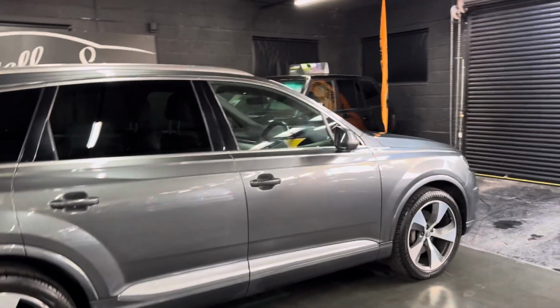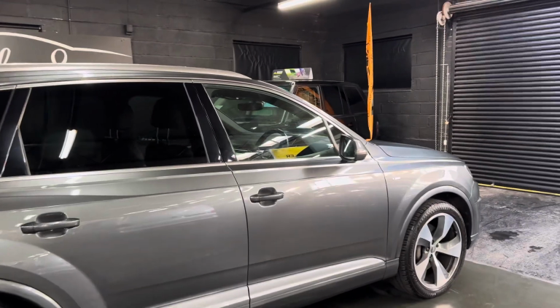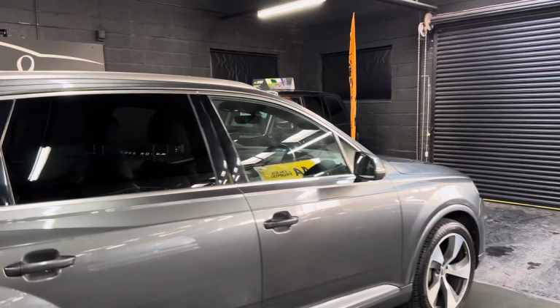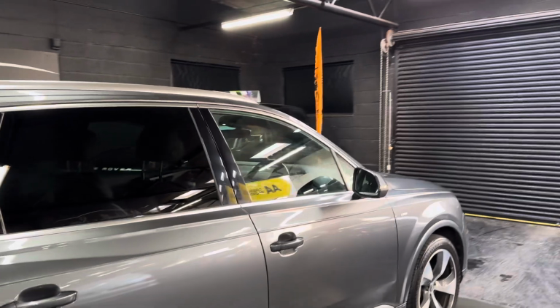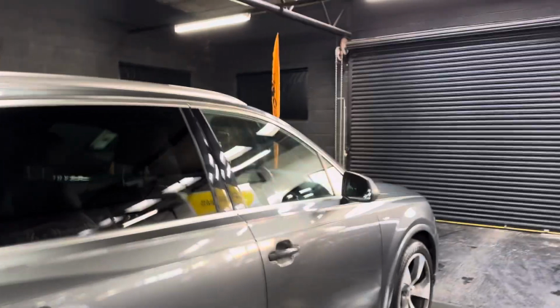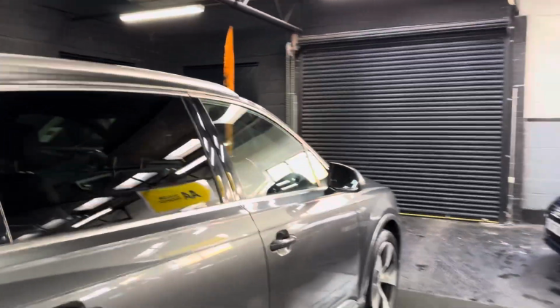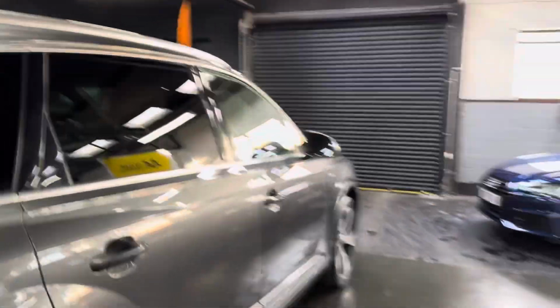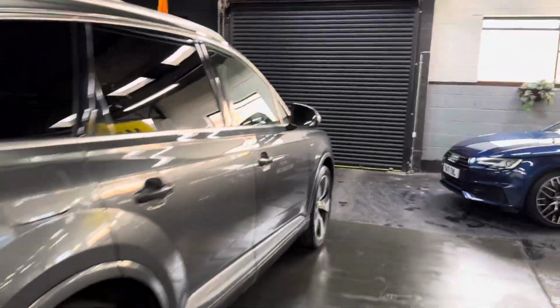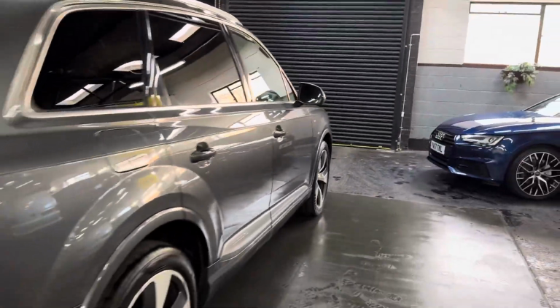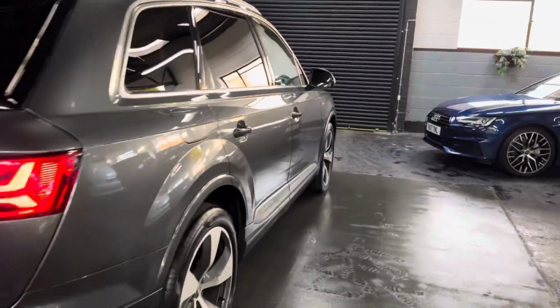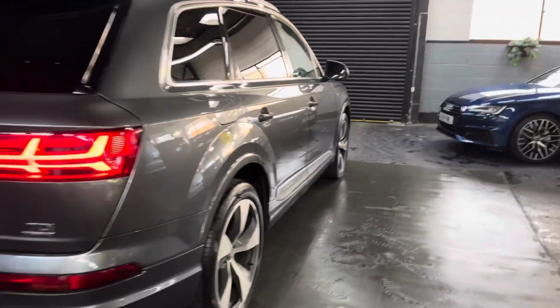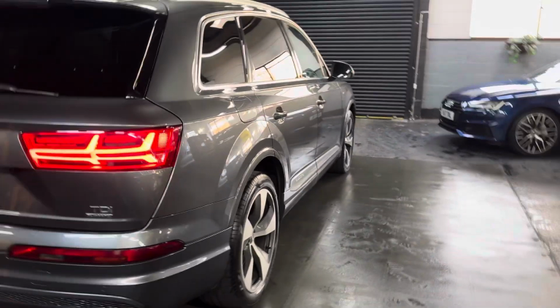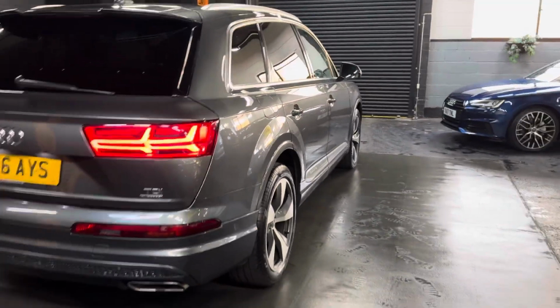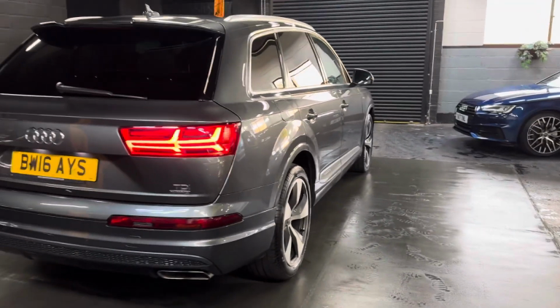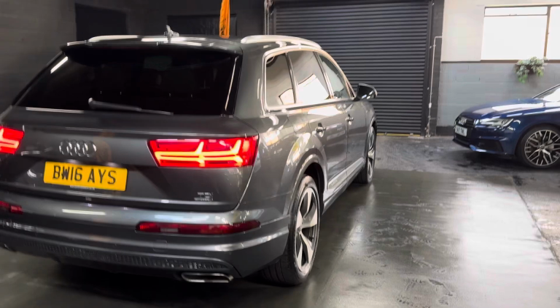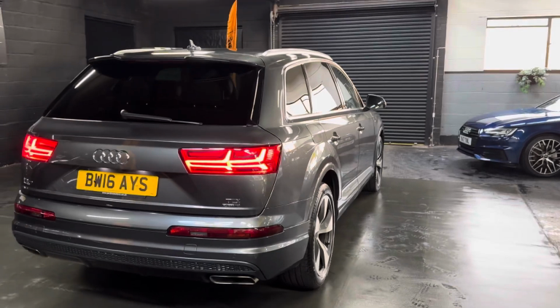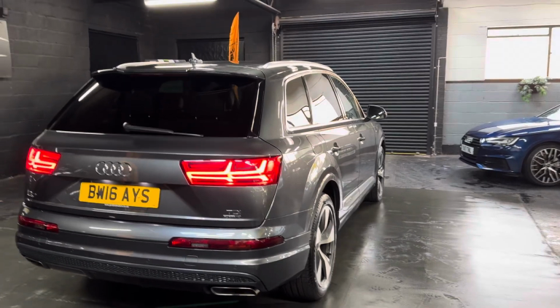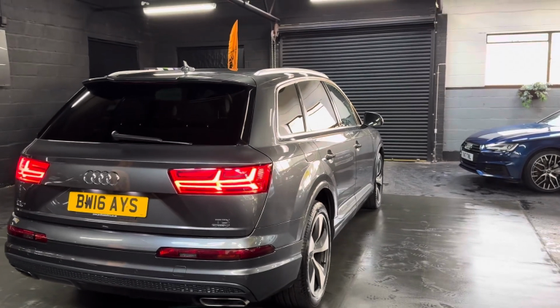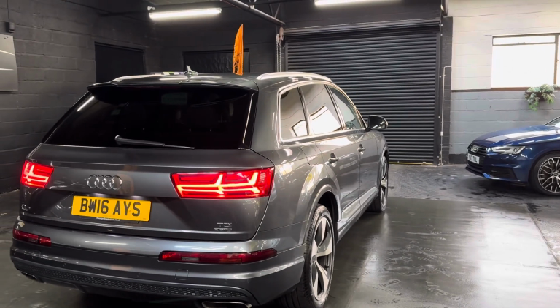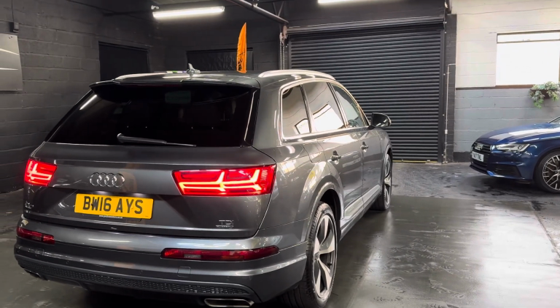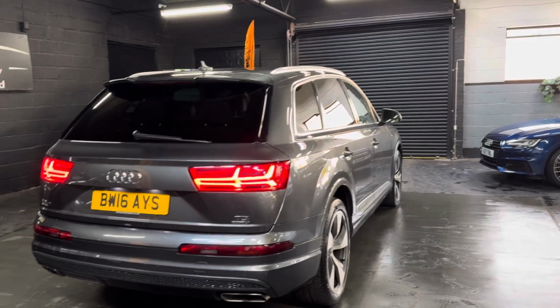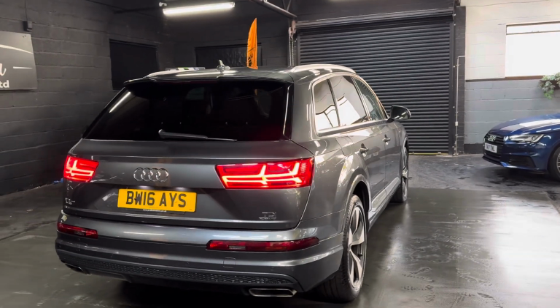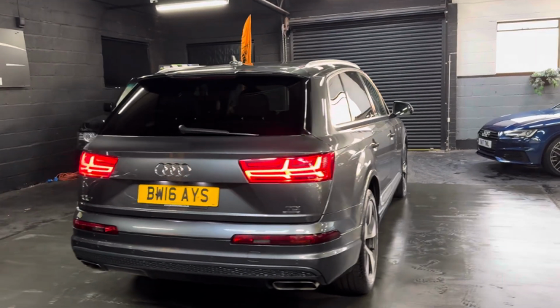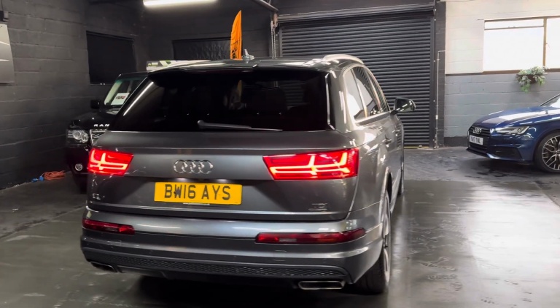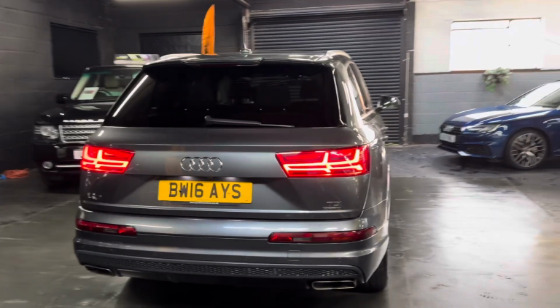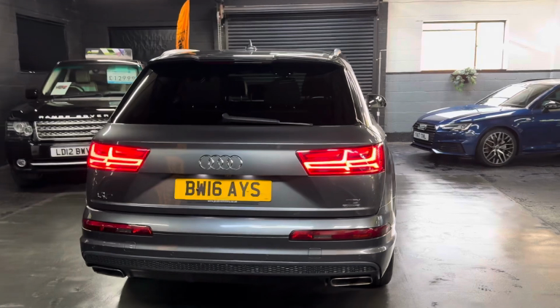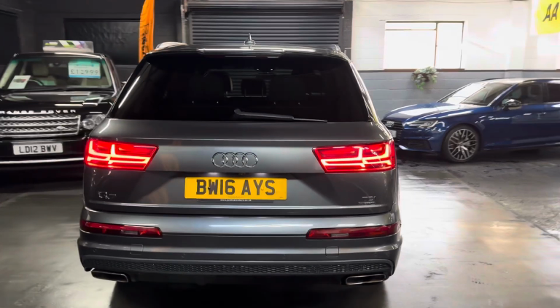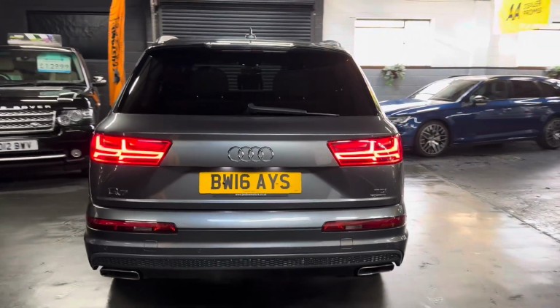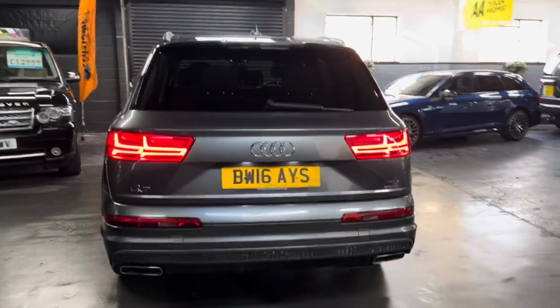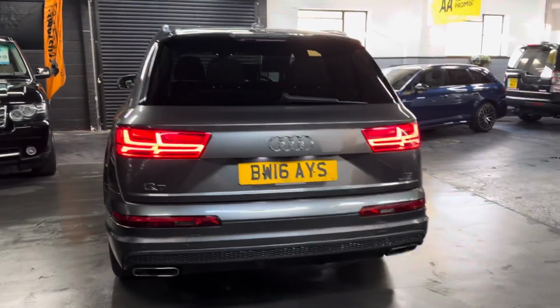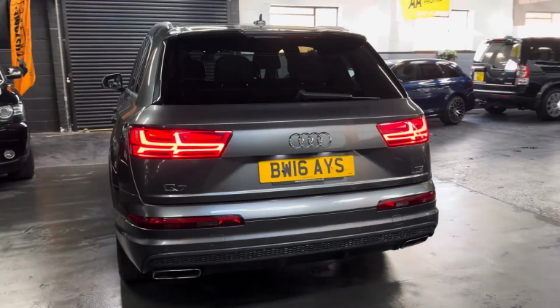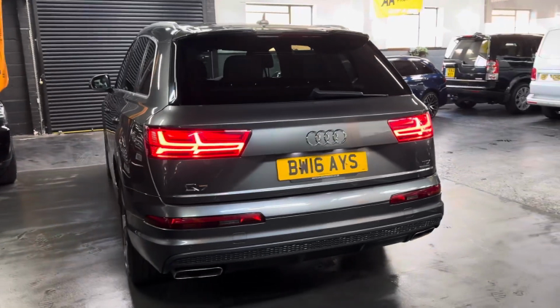Options-wise: privacy glass in the rear quarters, 21-inch alloy wheels, full leather inside — you'll find a lot of these with the leather and Alcantara, but this one's got the full leather. Front and rear parking distance control along with reverse camera.